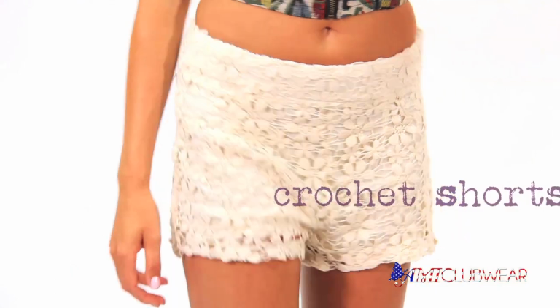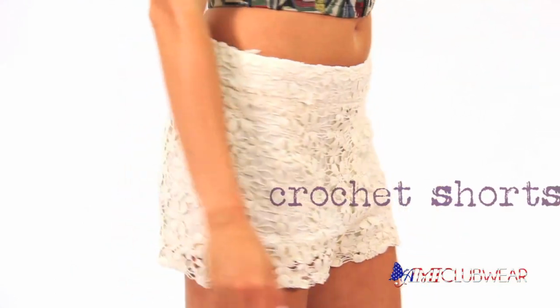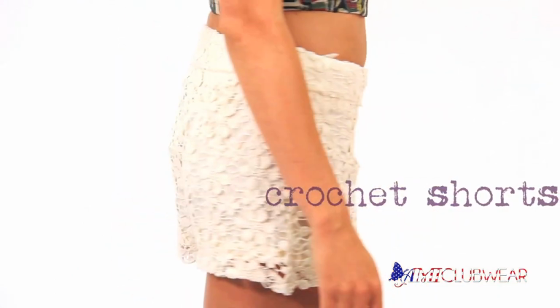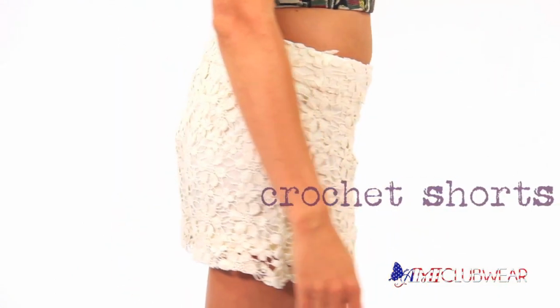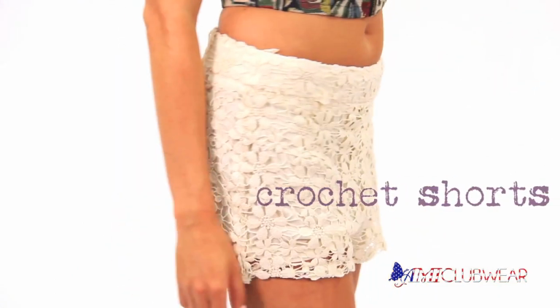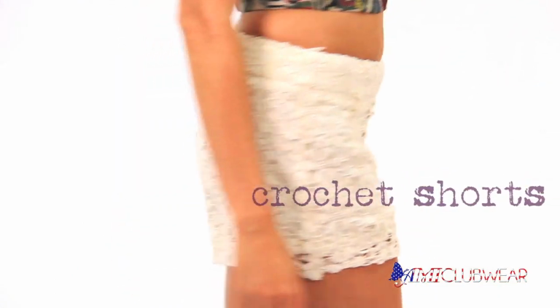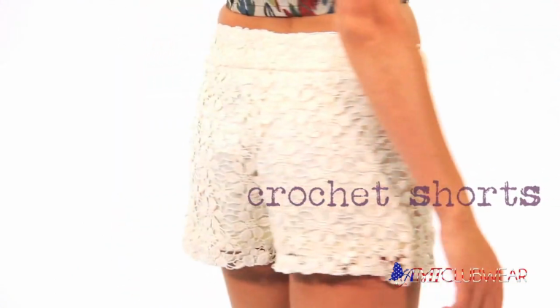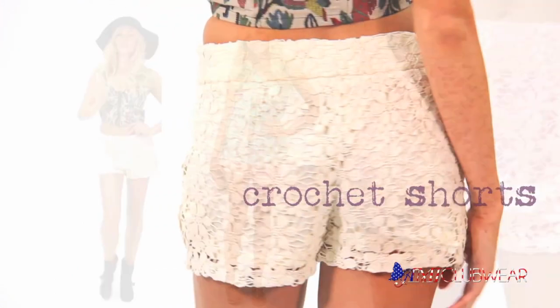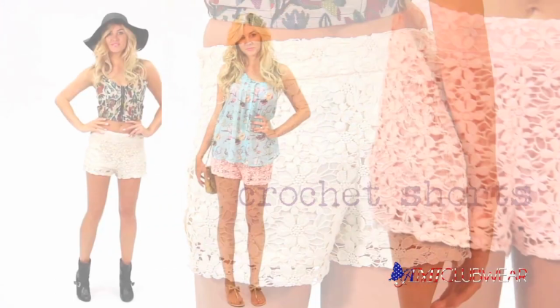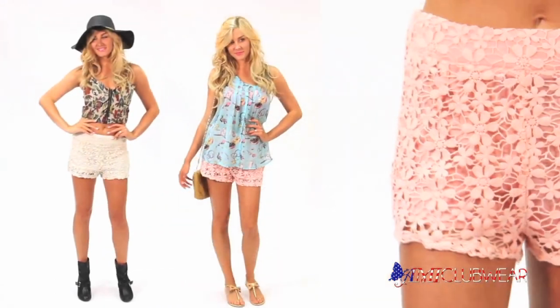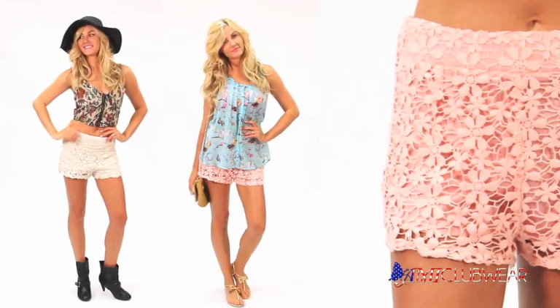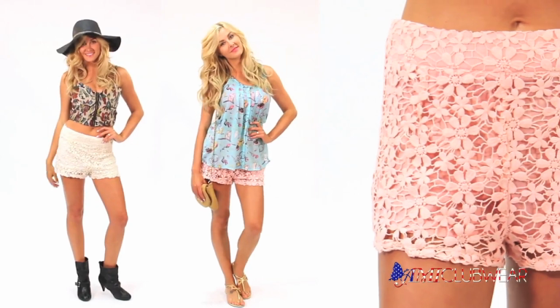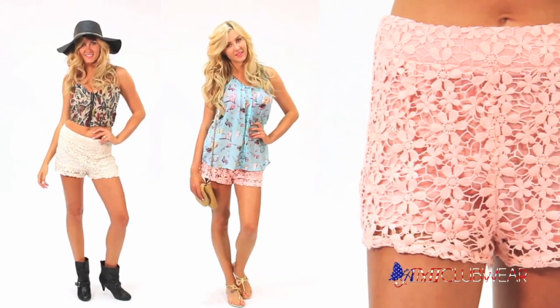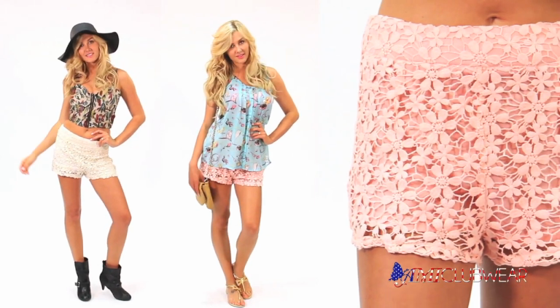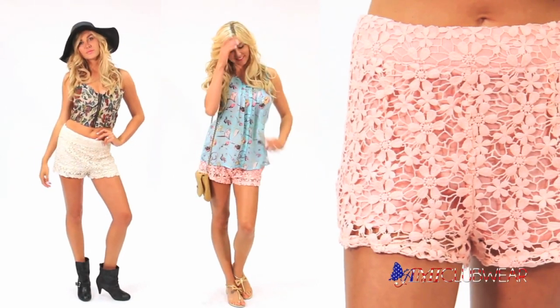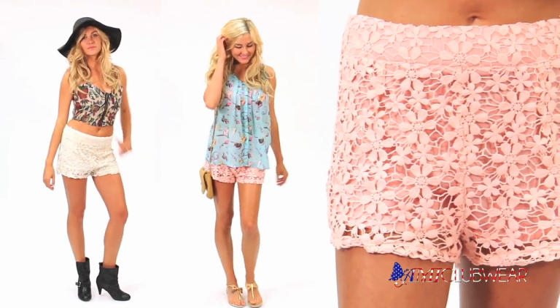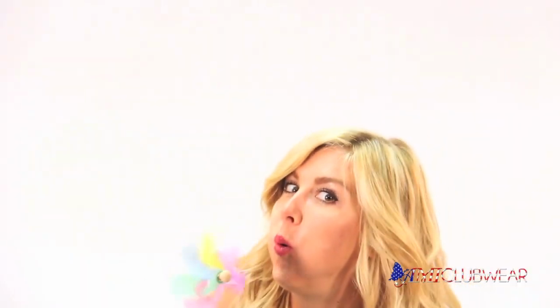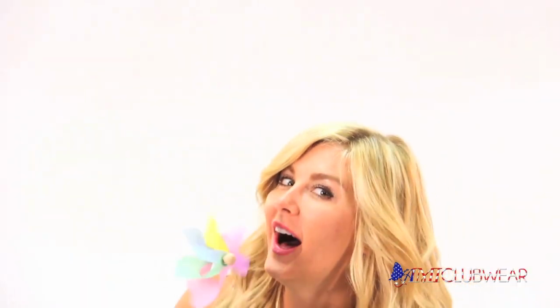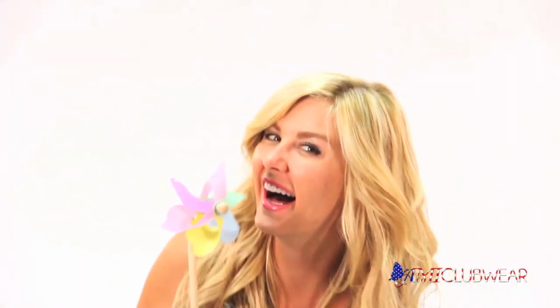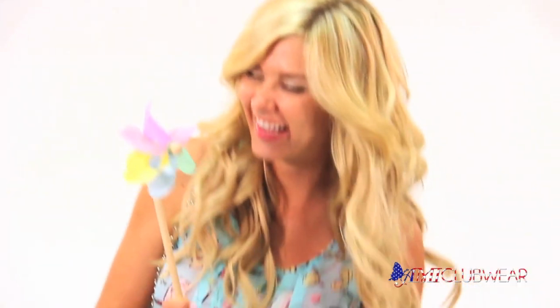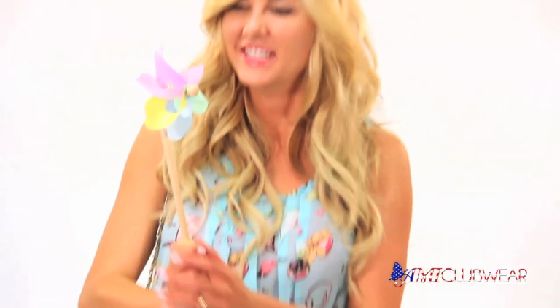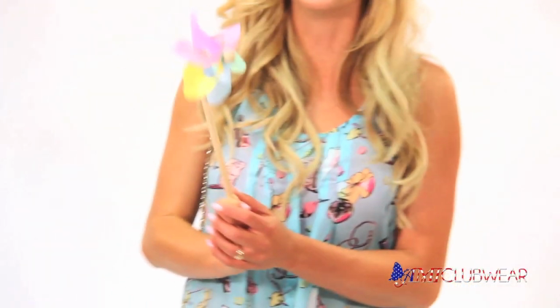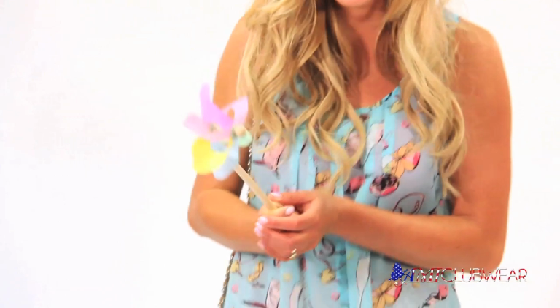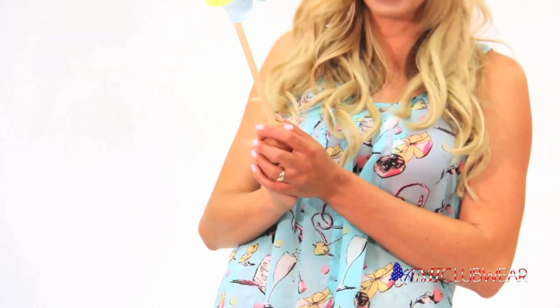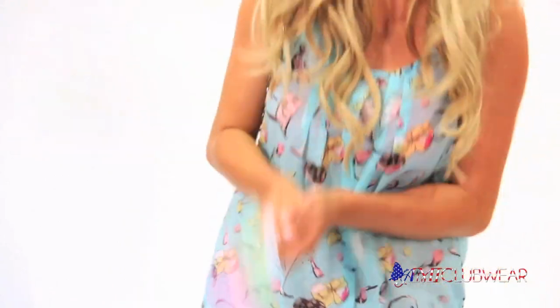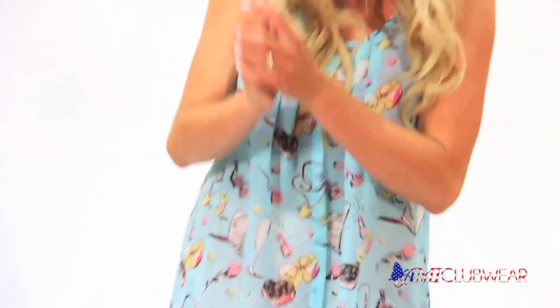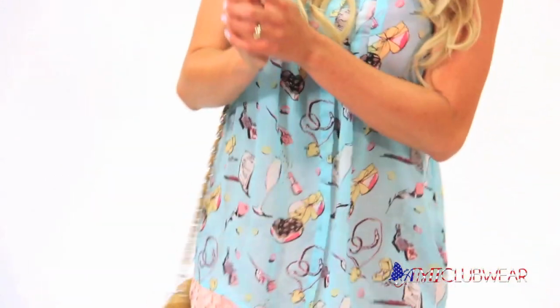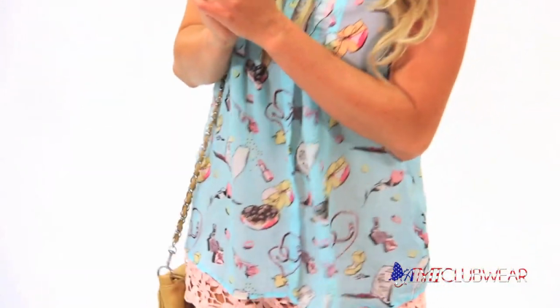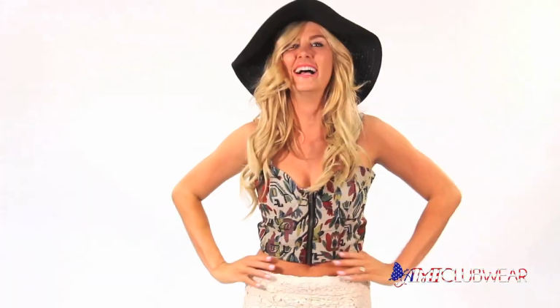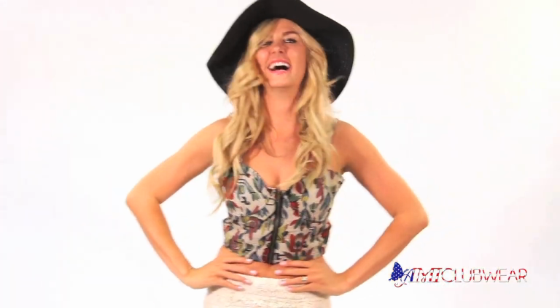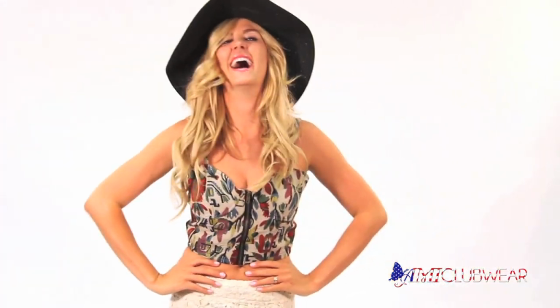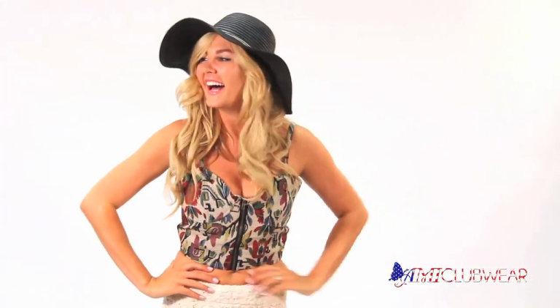Crocheted shorts are a bit more feminine and totally adorable. They look great with baby pinks or boho patterns, and they are oh so comfy. Pair them with a chiffon tank or crop top for a hot, hippy chic look.